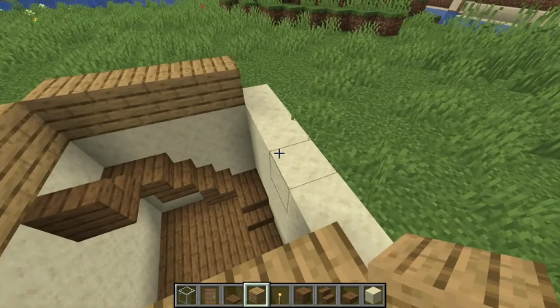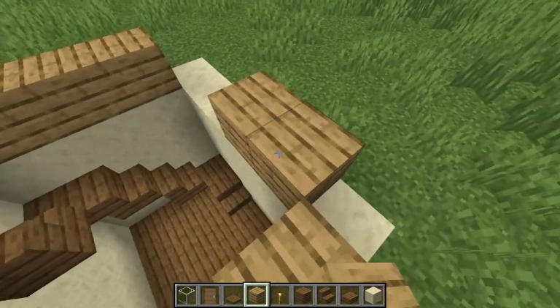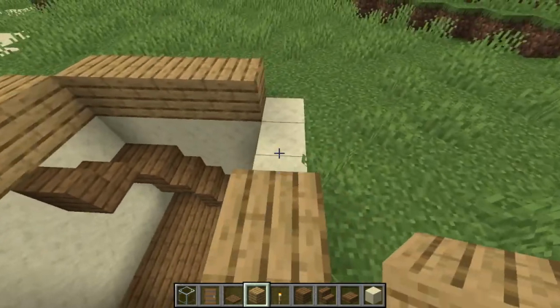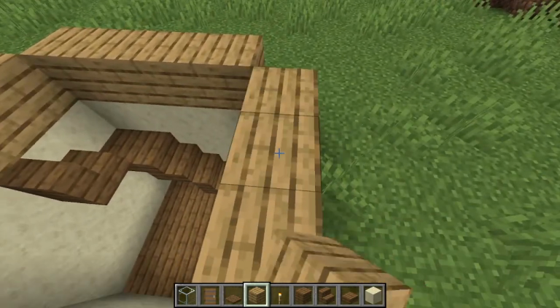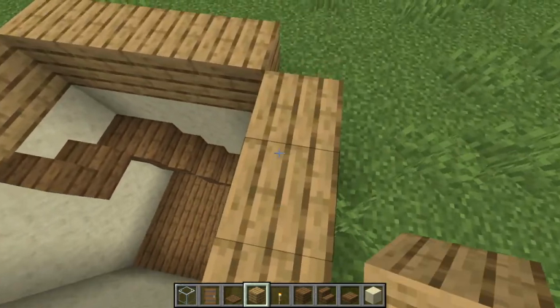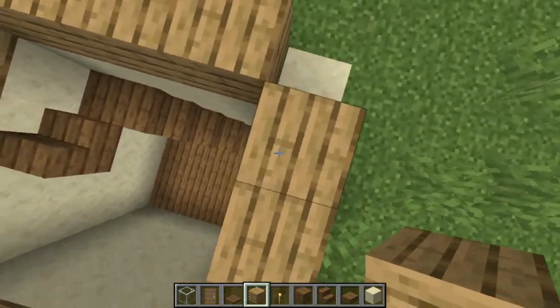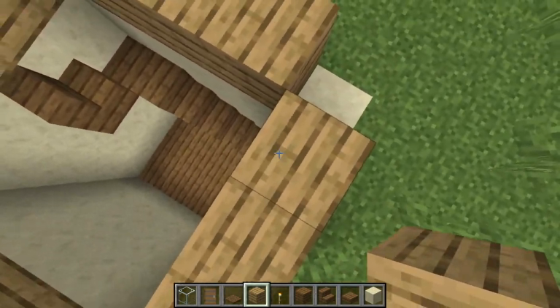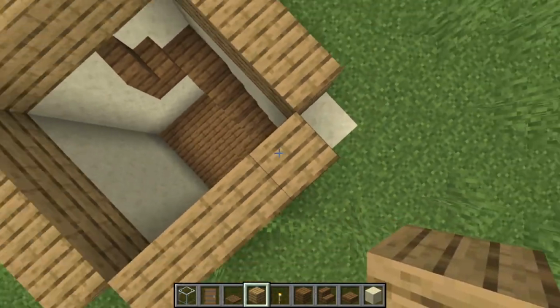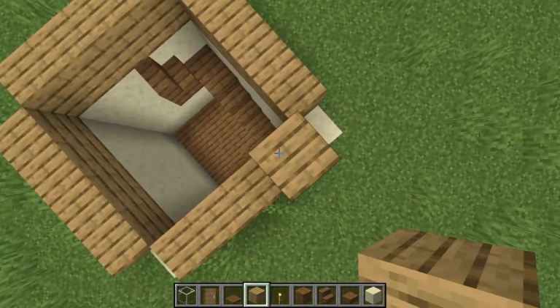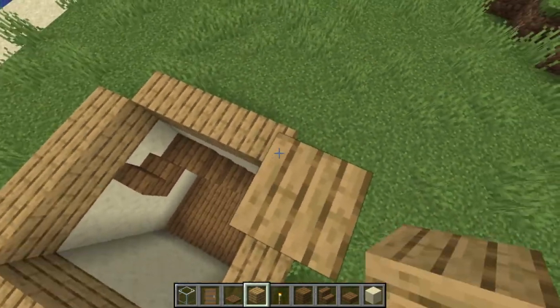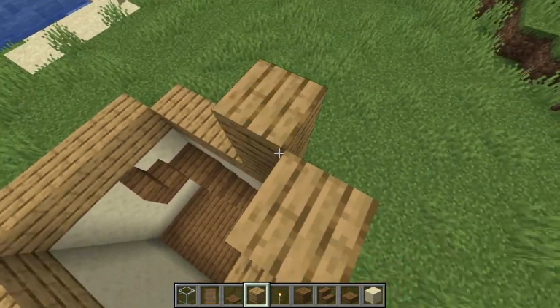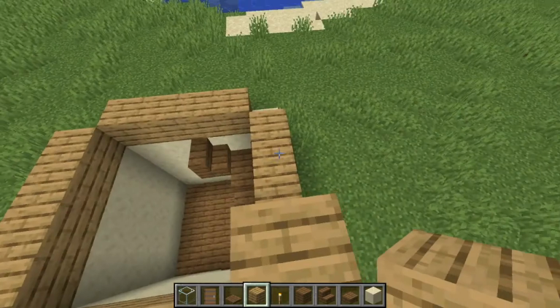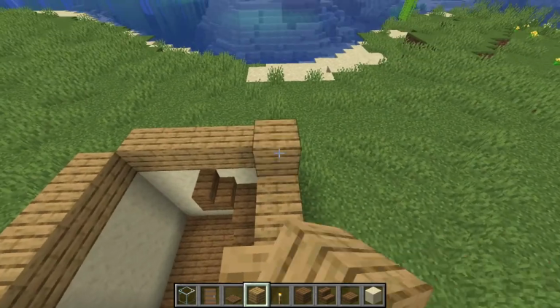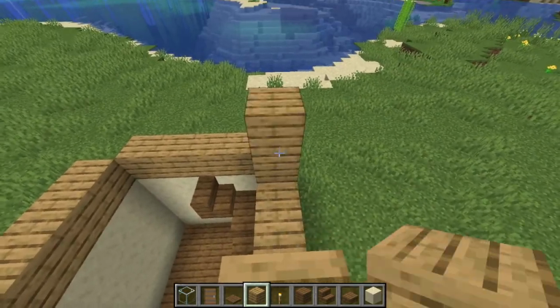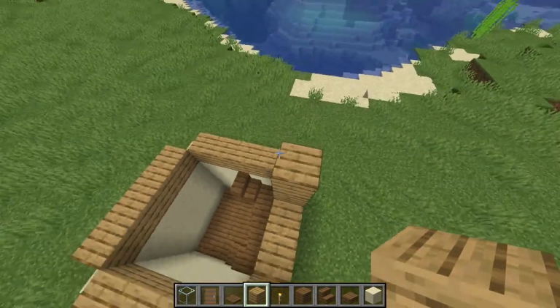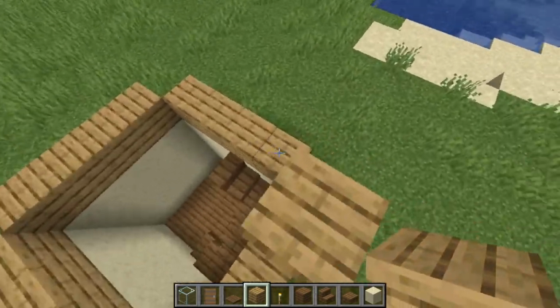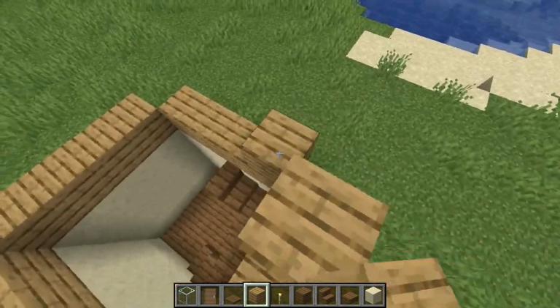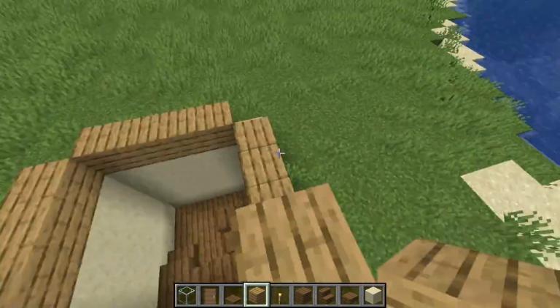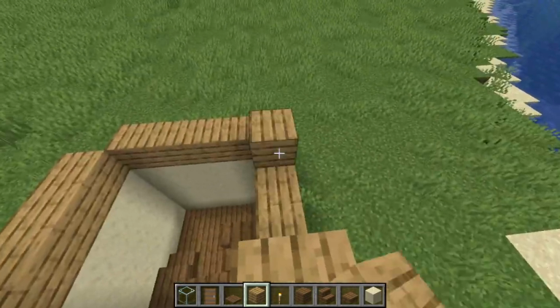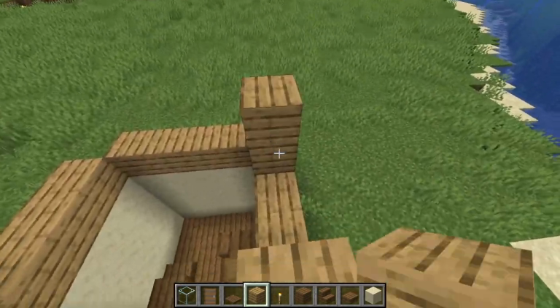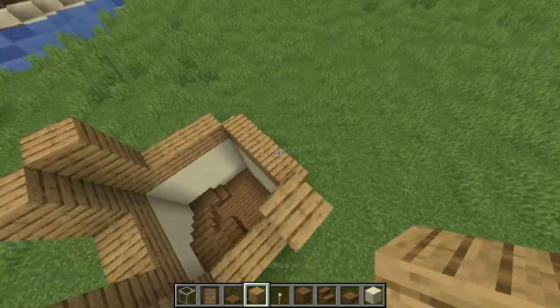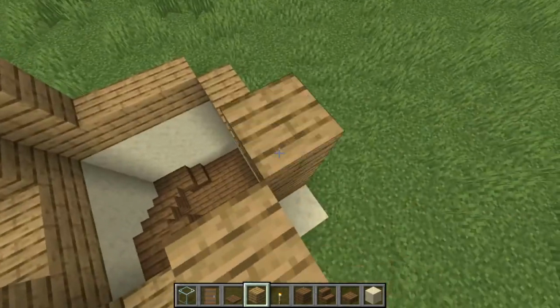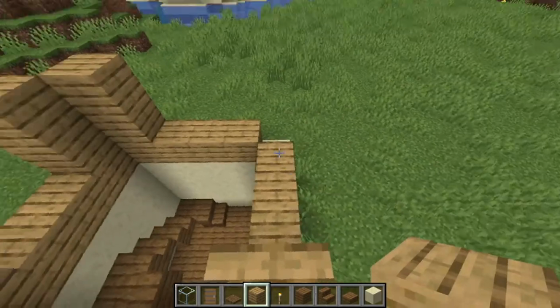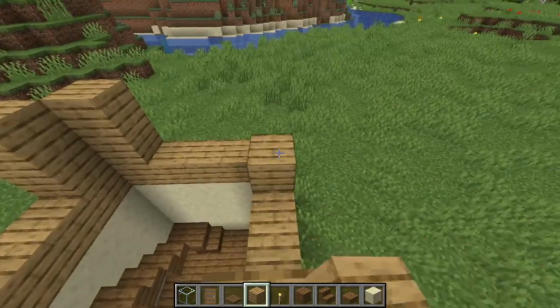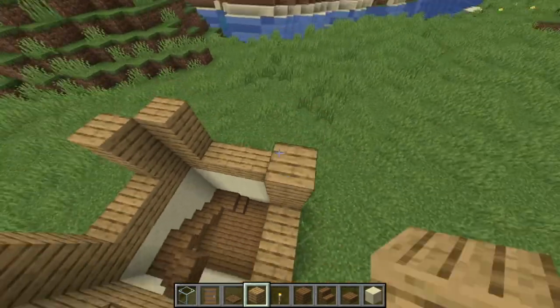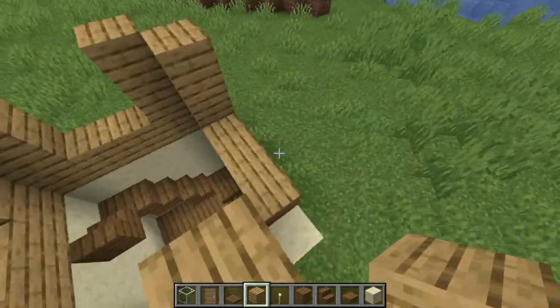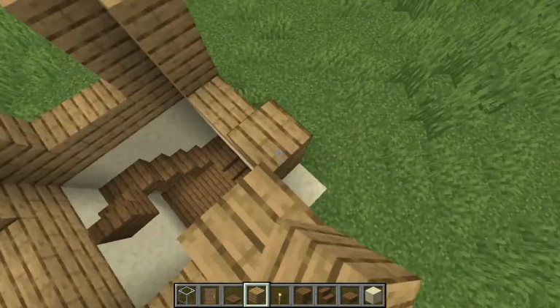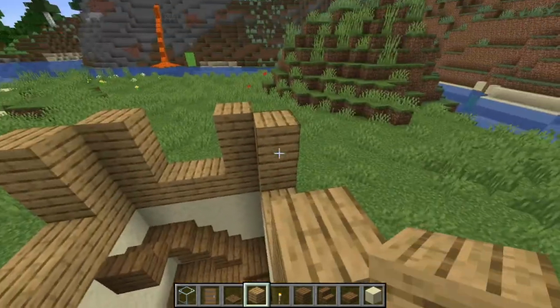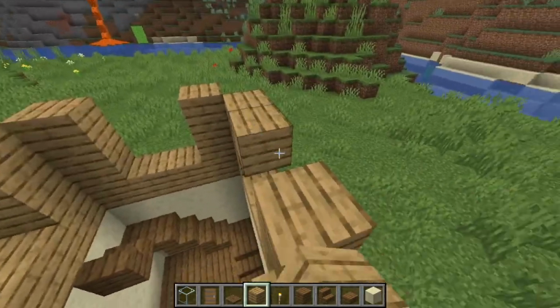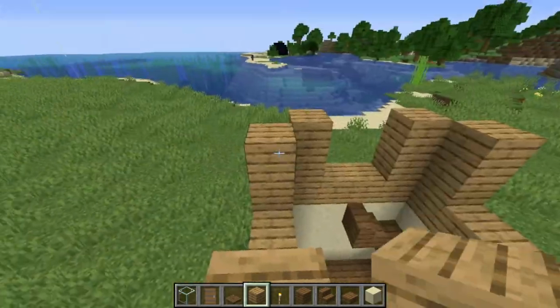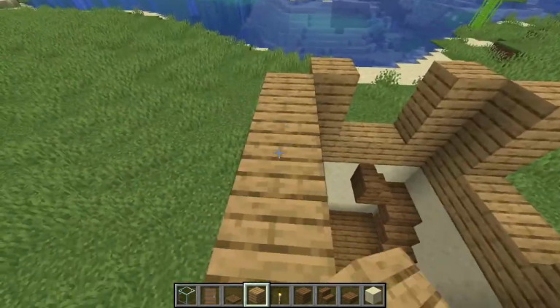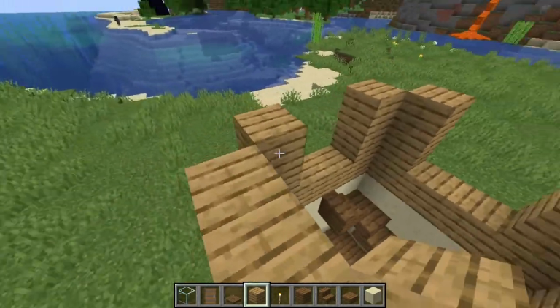Now you want to build a staircase out. Put a stair here, slab, stair, stair, slab, stair, stair, and we're out. There's a little bit of the basement done. Now grab your oak and fill this area in right here, same with this area here and this. Go up two — one, two — on all the edges.